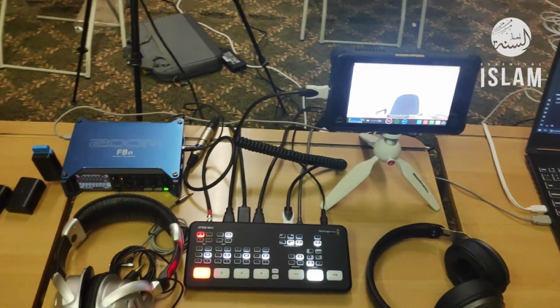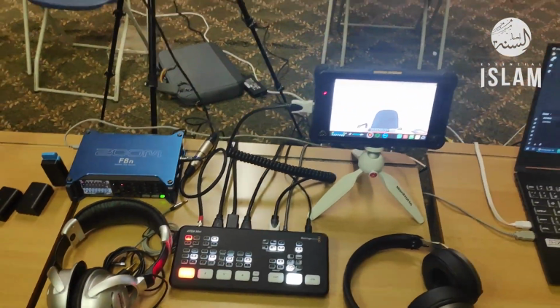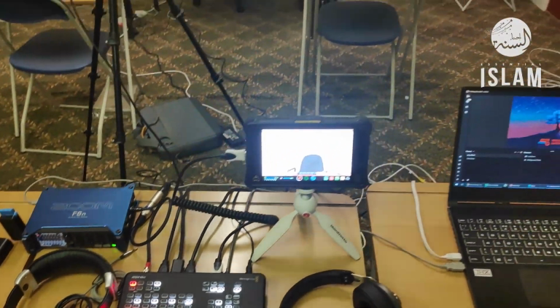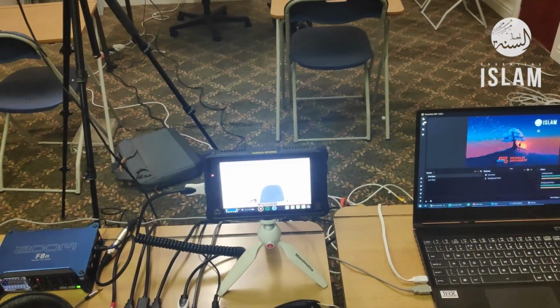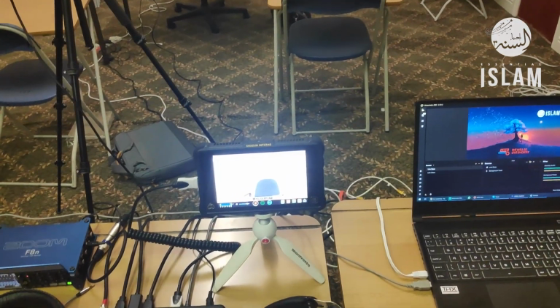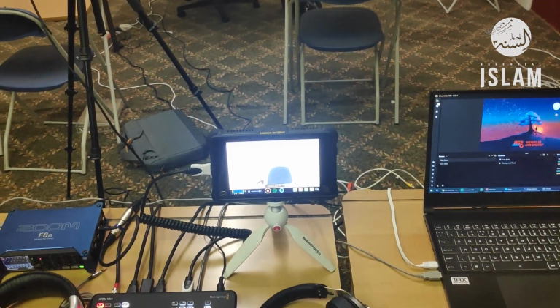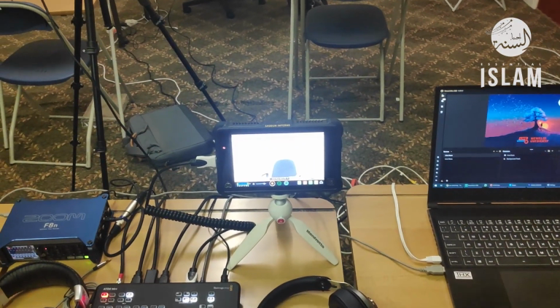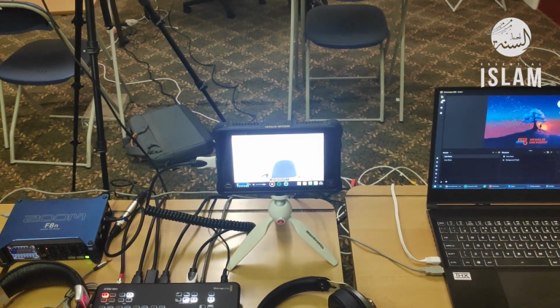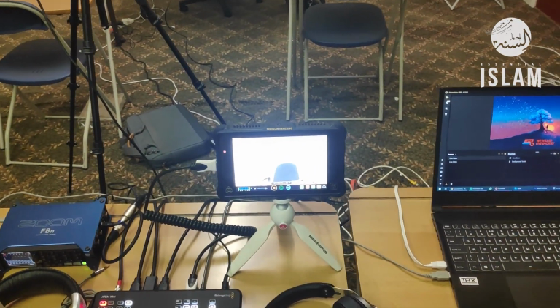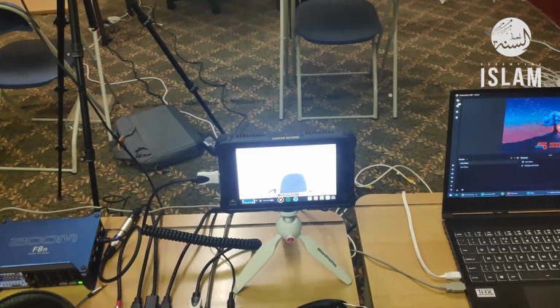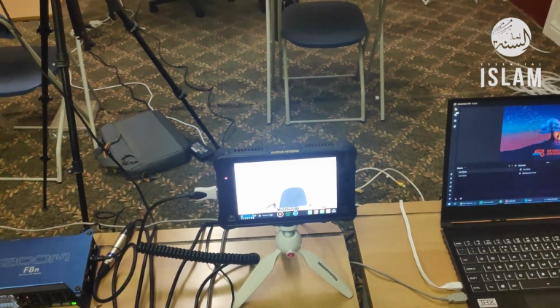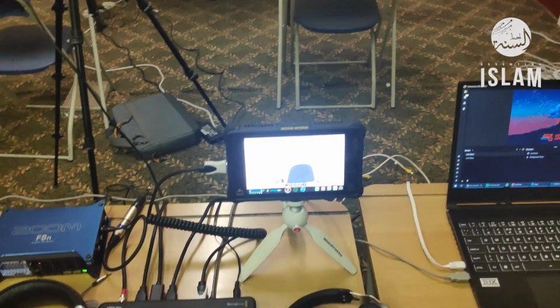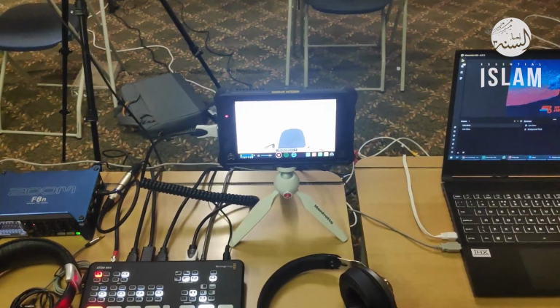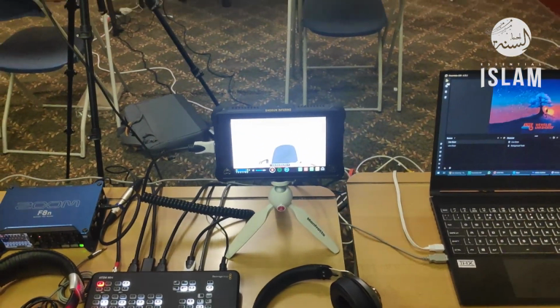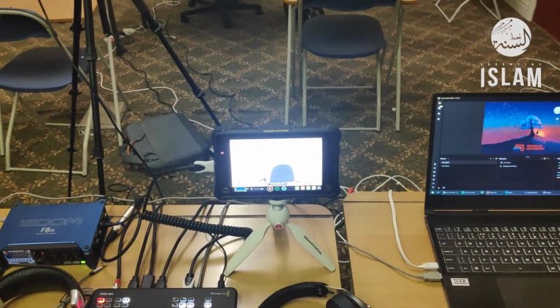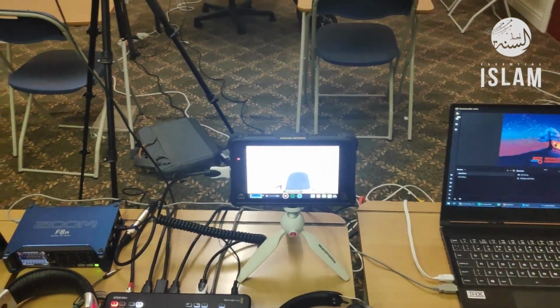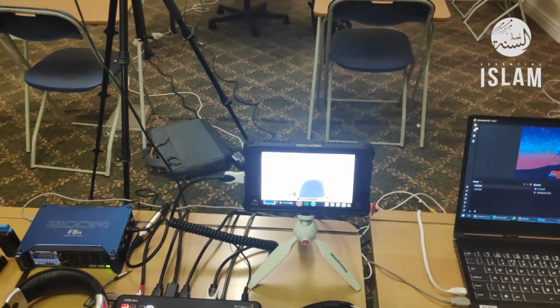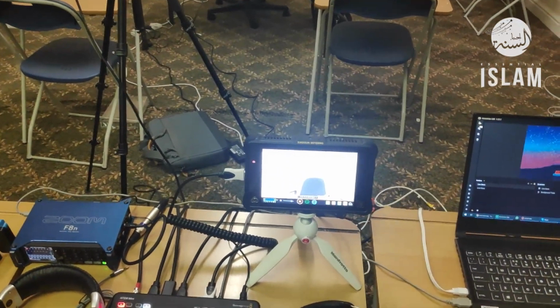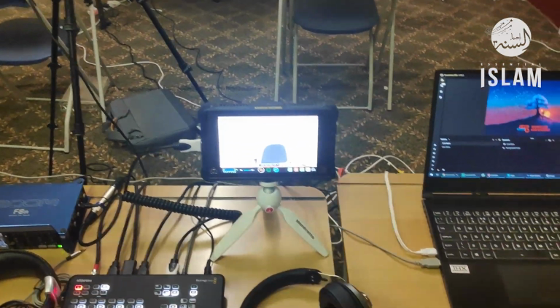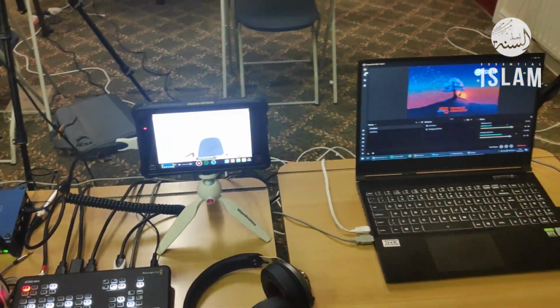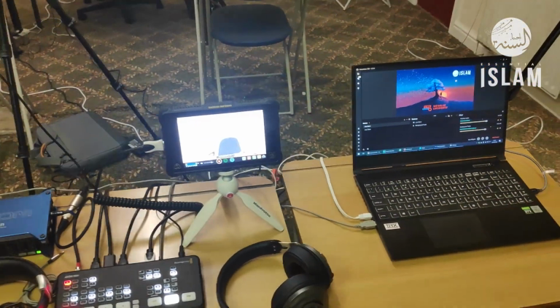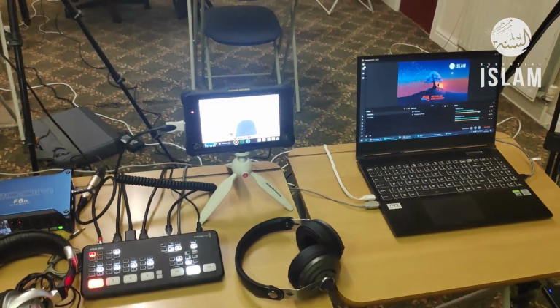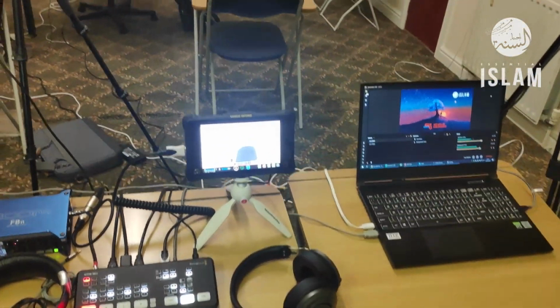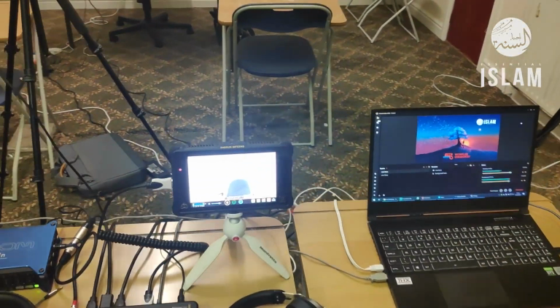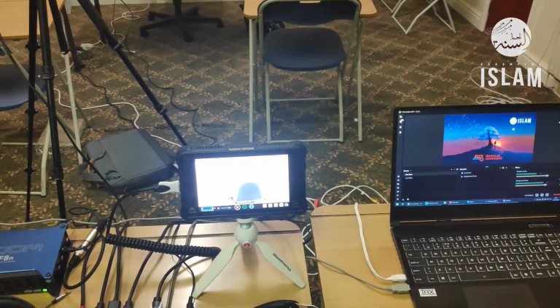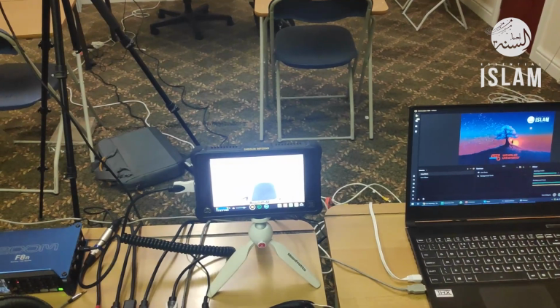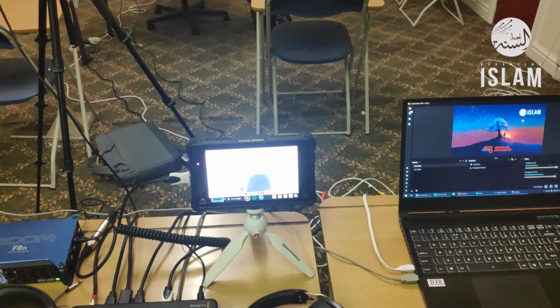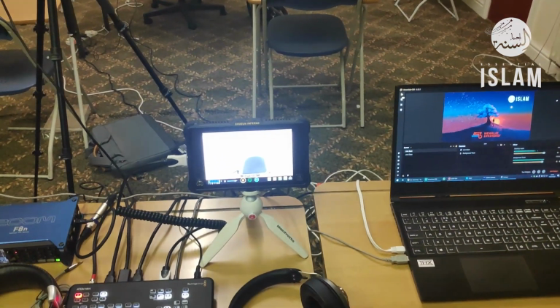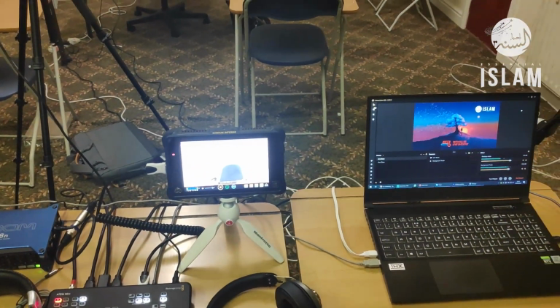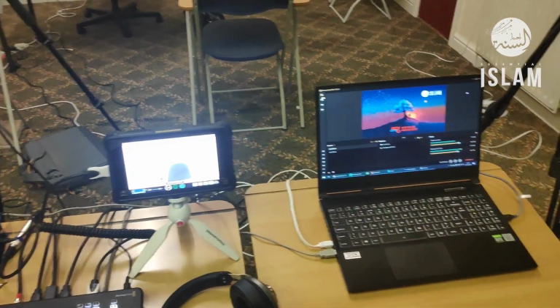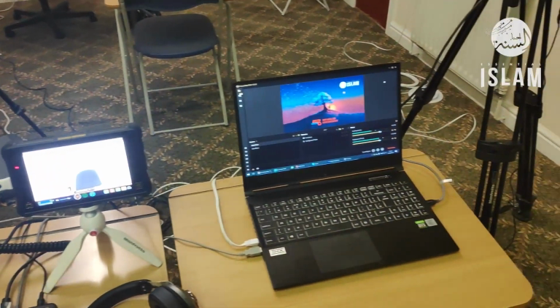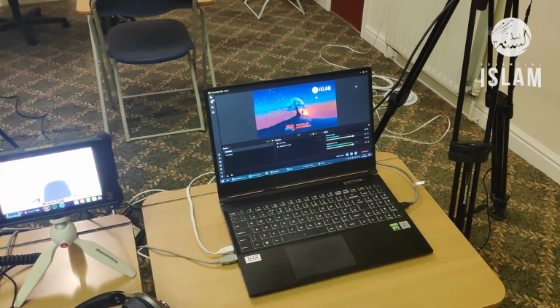The ATM Mini is our switcher. We've also got a Shogun Inferno here which not only acts as our preview monitor but also allows us to record up to 4K at 60 frames per second.